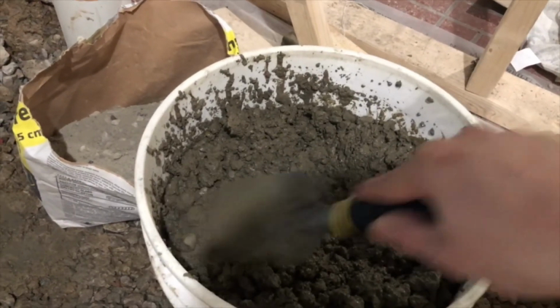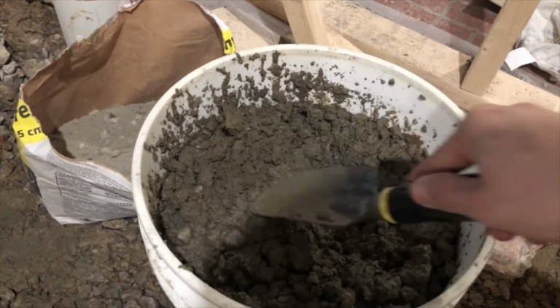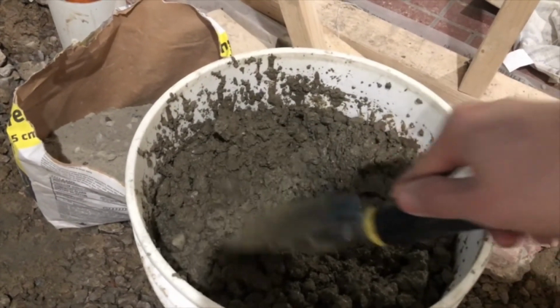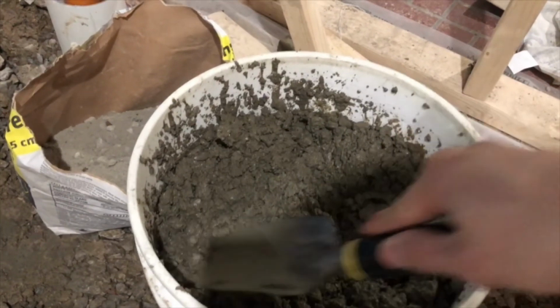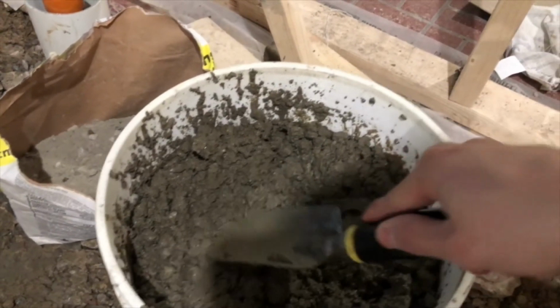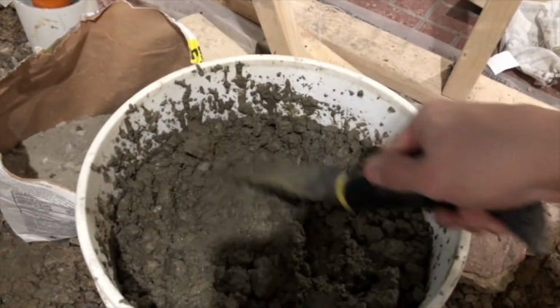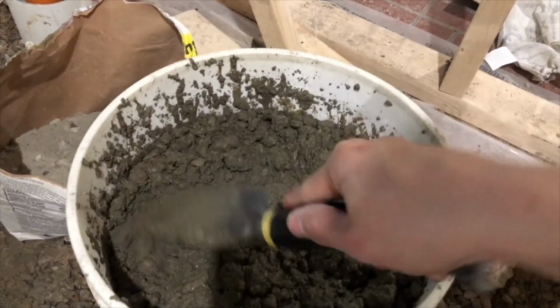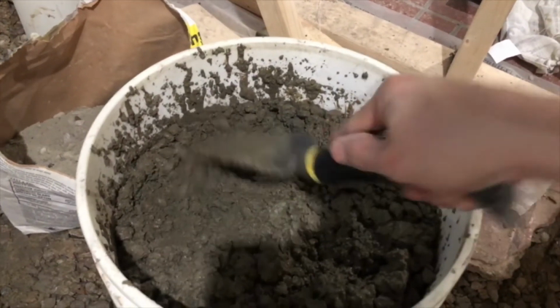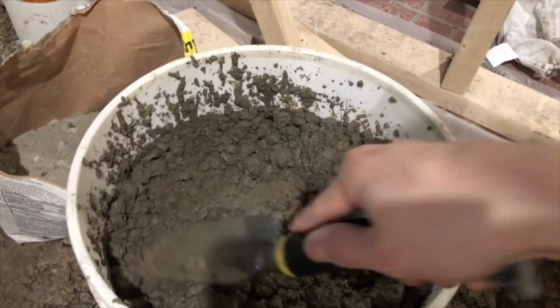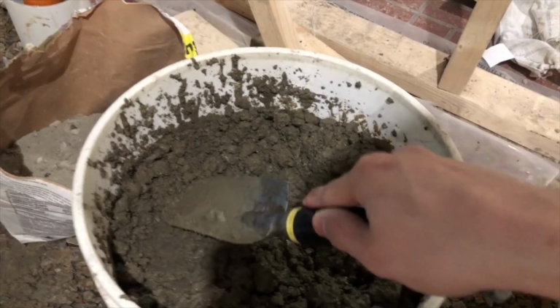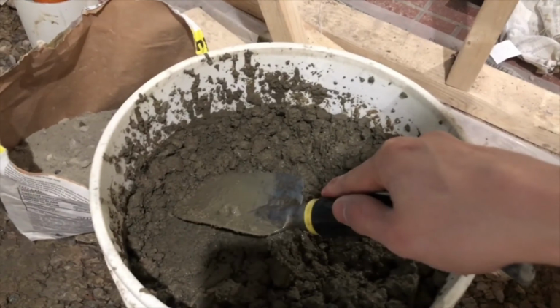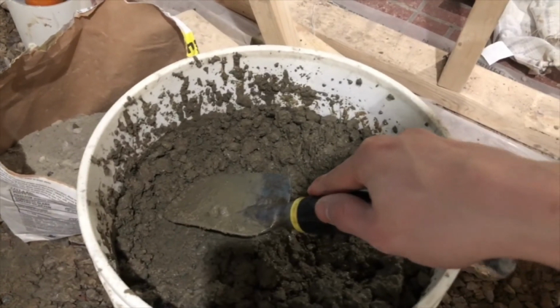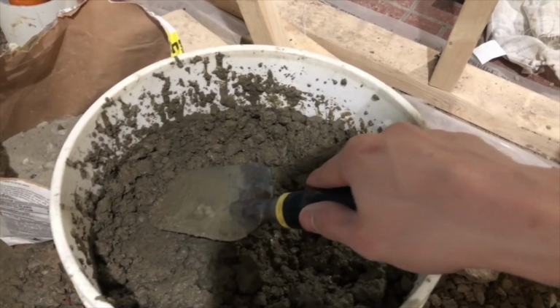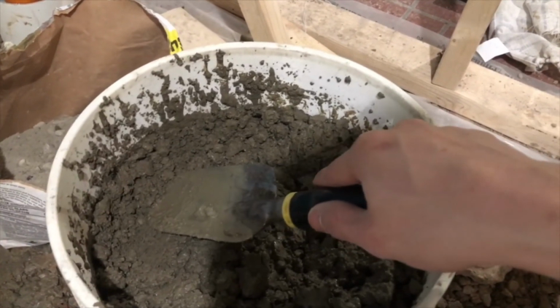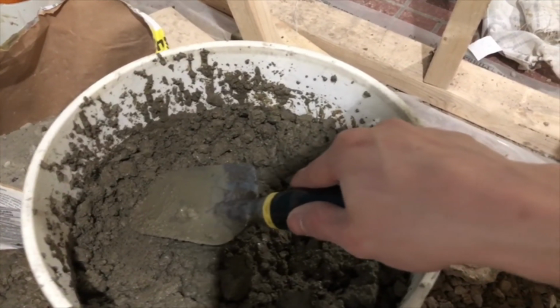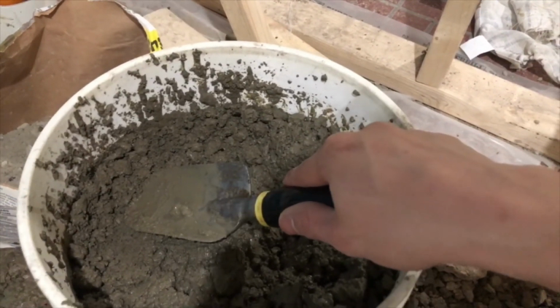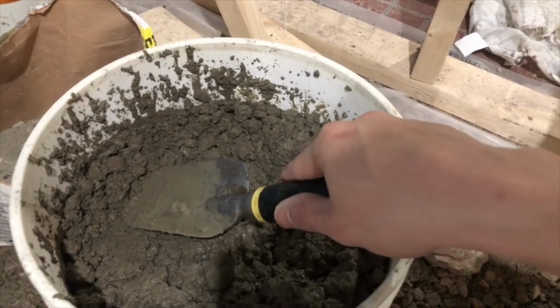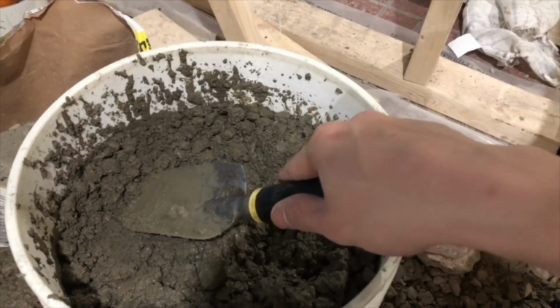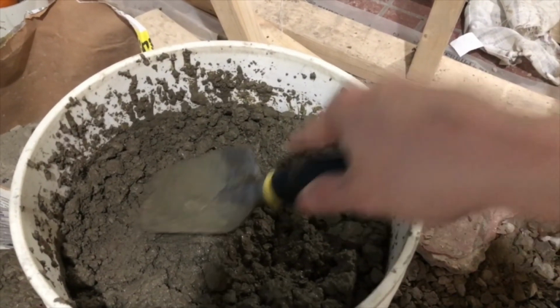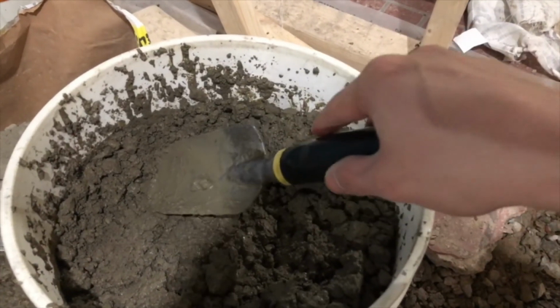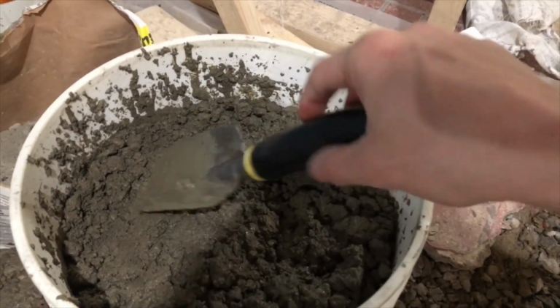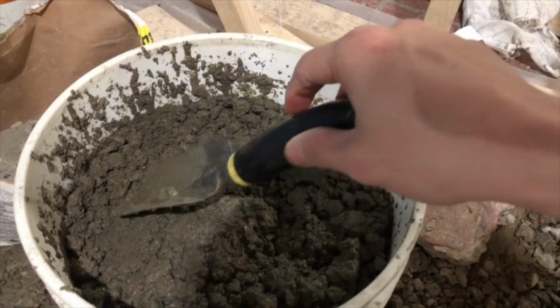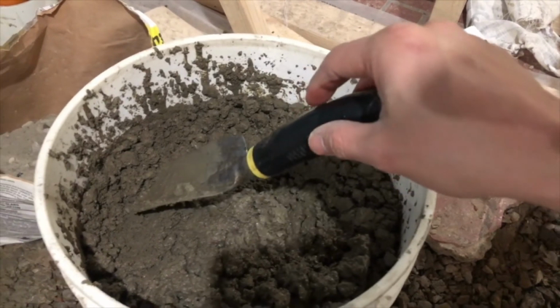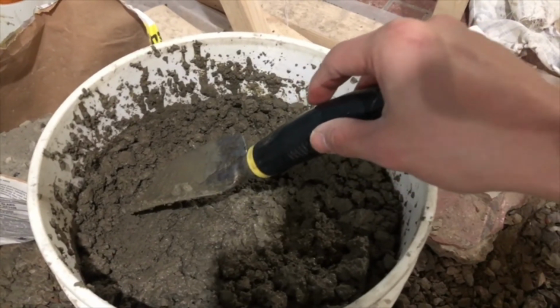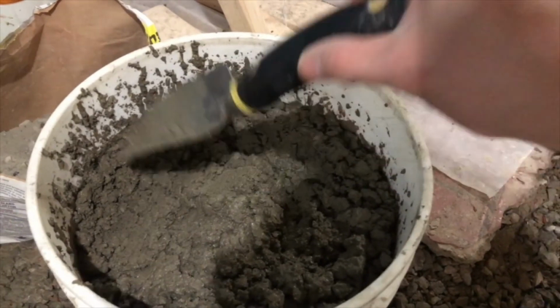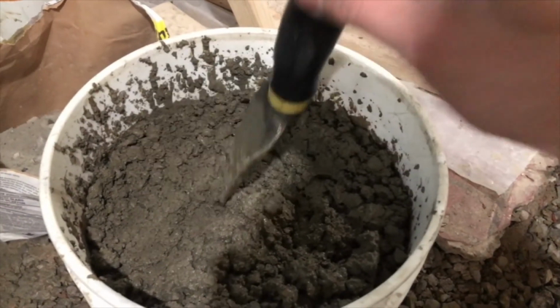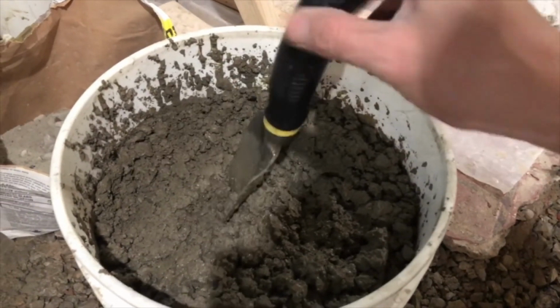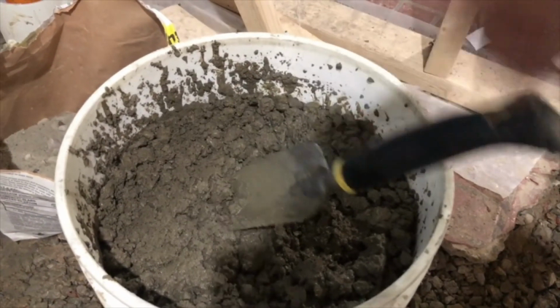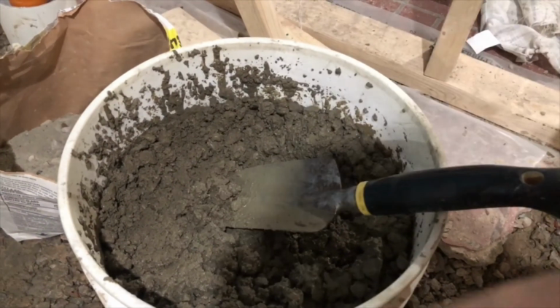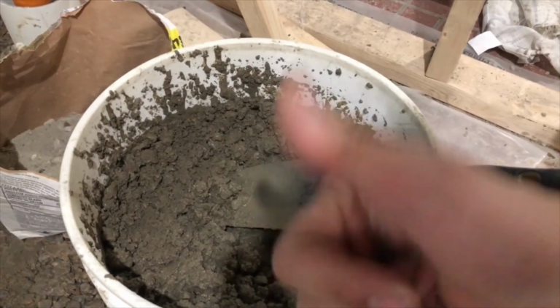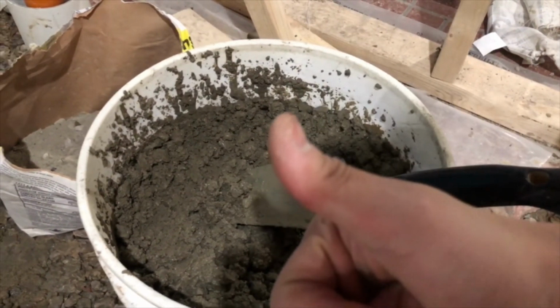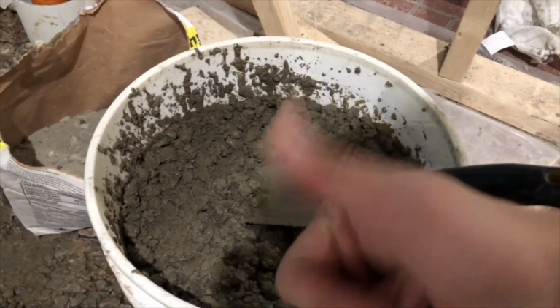The more water you add, the weaker the concrete is, so for strong concrete you want to add a little less water. In this case I'm going to have a scratch coat over it anyway, and I packed the bottom layer down pretty well. With it being two inches thick, I think this should do the trick.